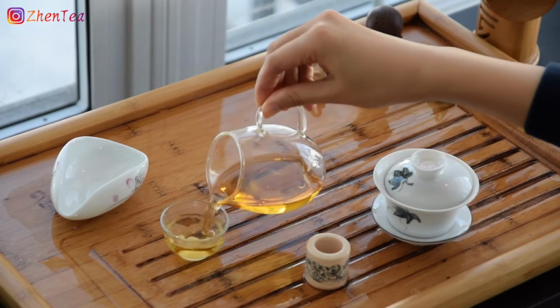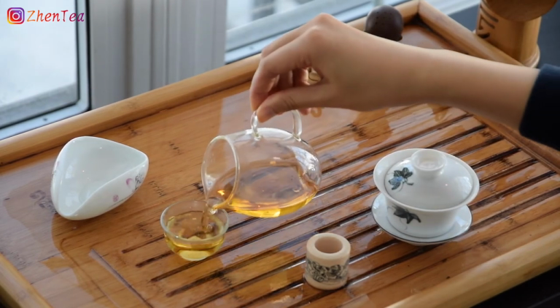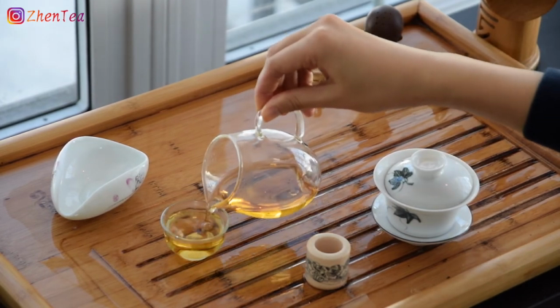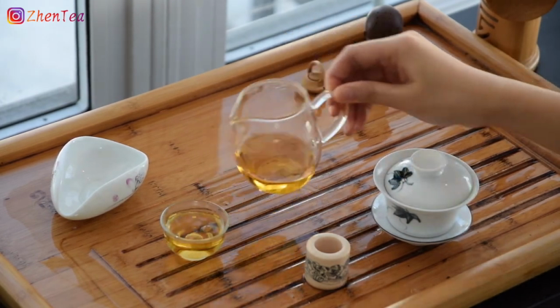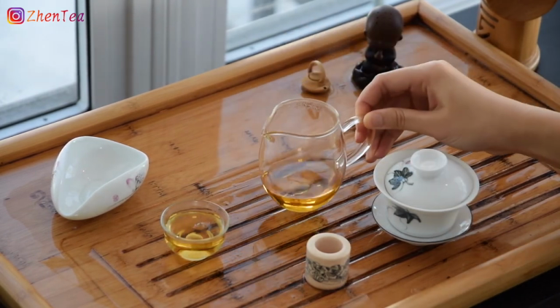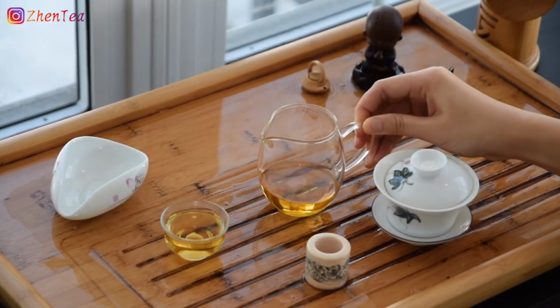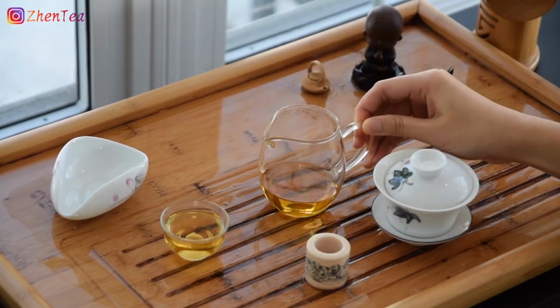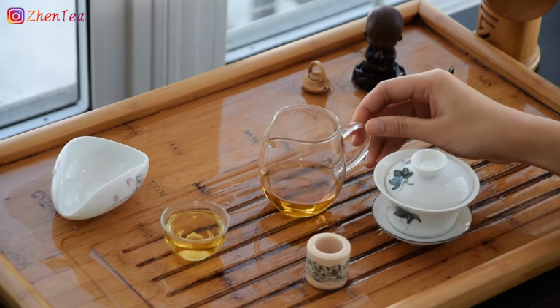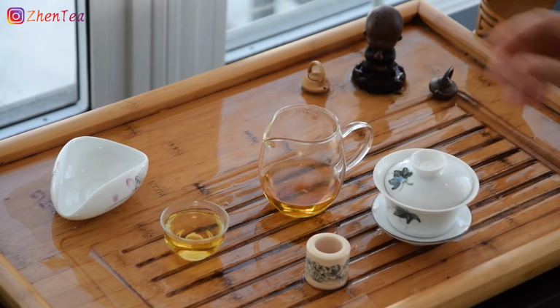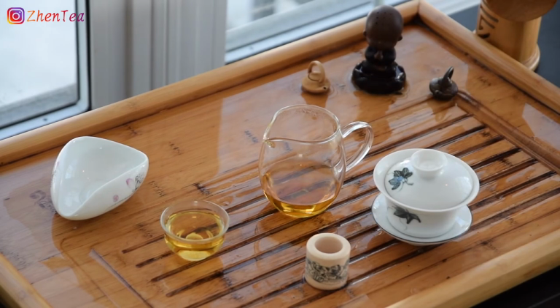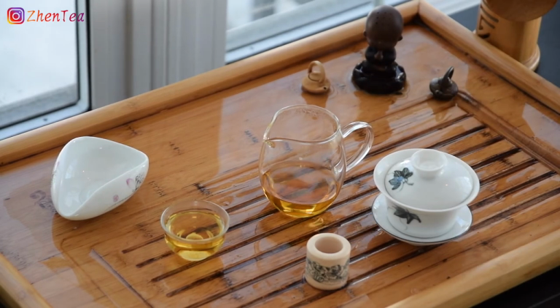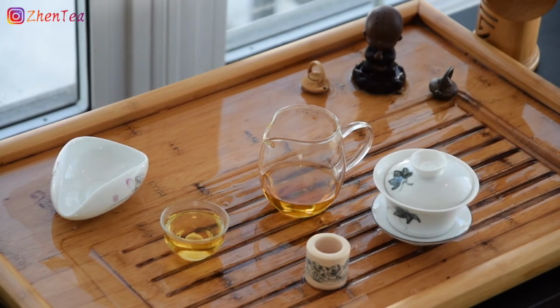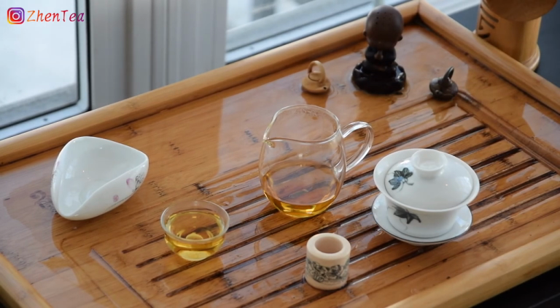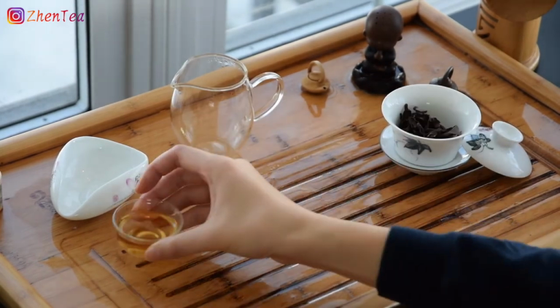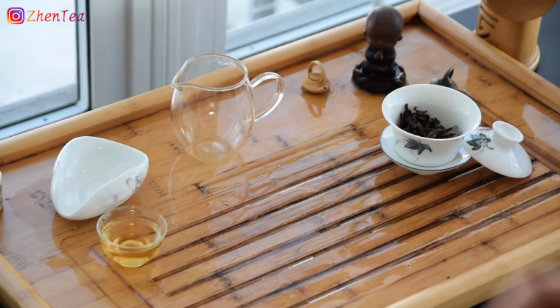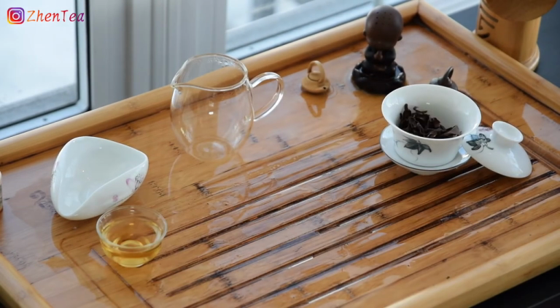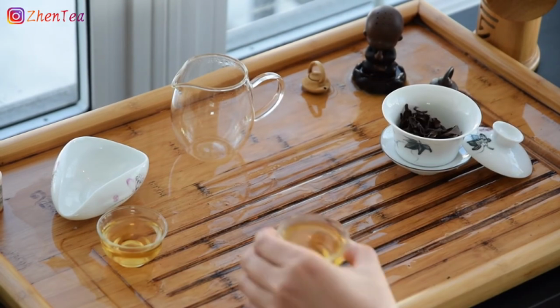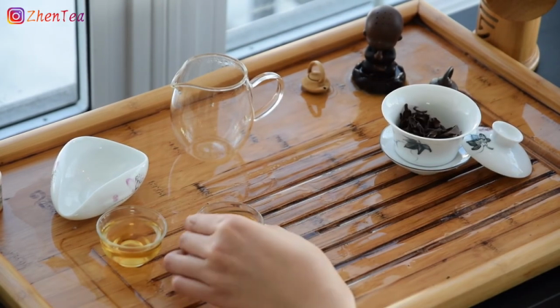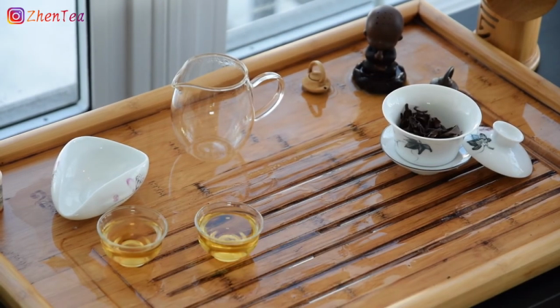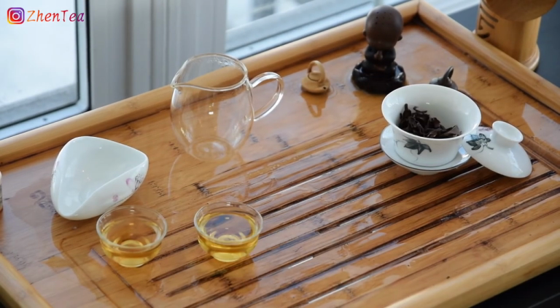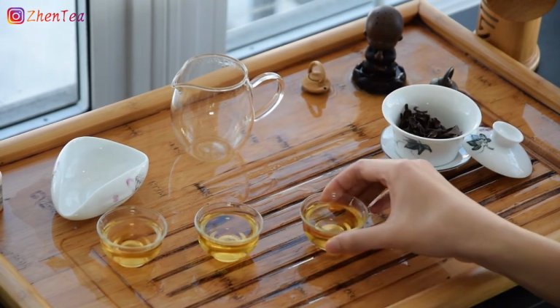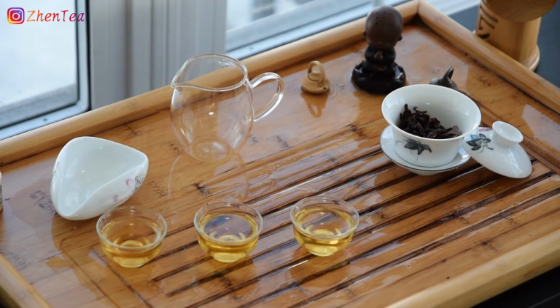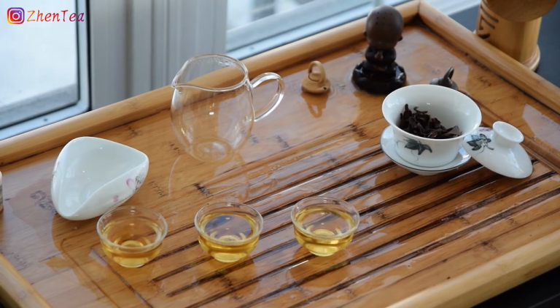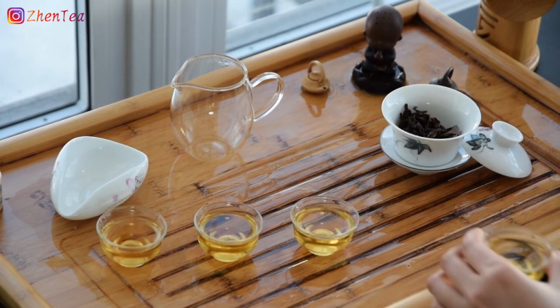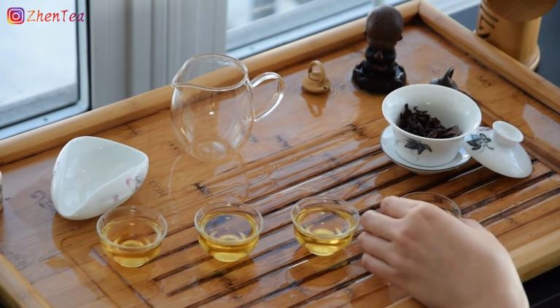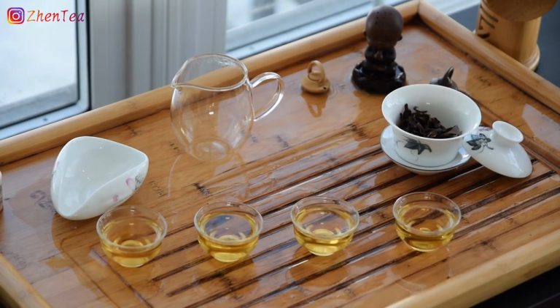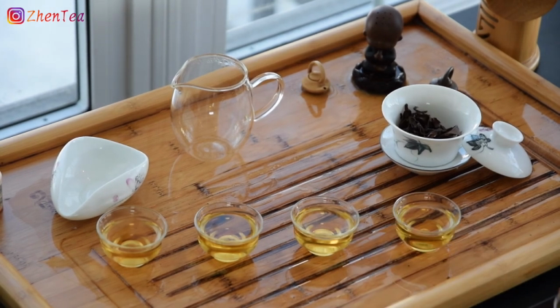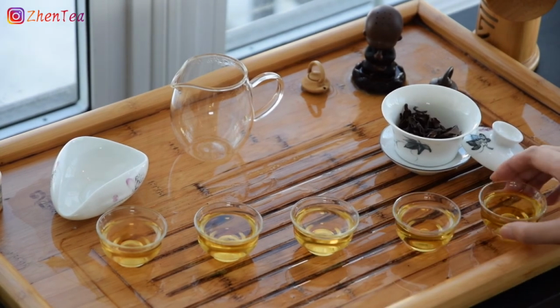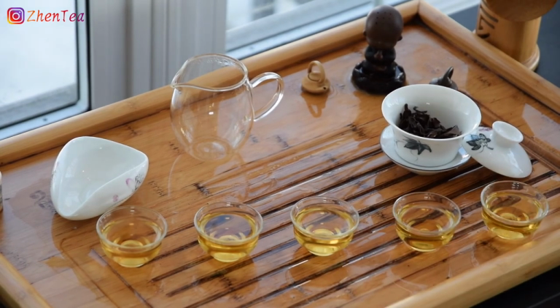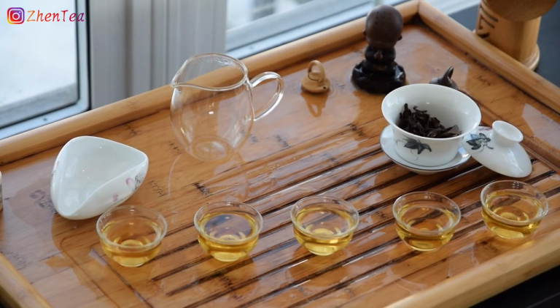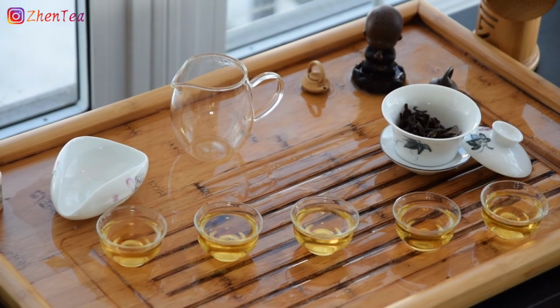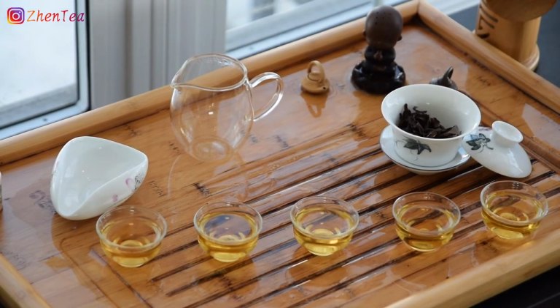I got five — count them — five infusions from this tea, and I could totally get a couple more with longer steepings, but since I'm going to brew the same tea in a Yixing teapot again, I didn't feel the need to show off.